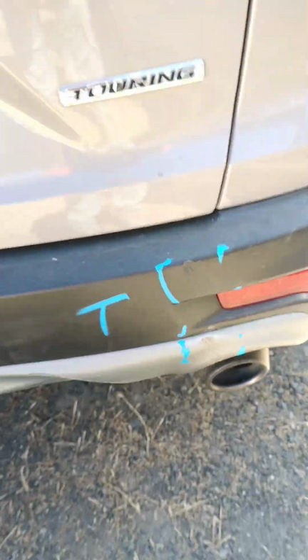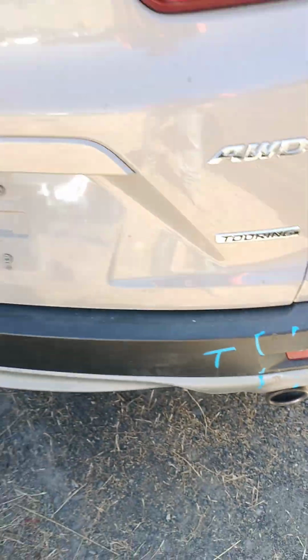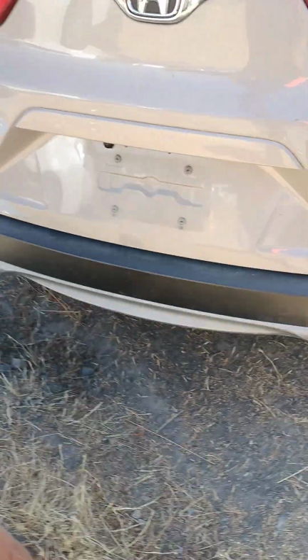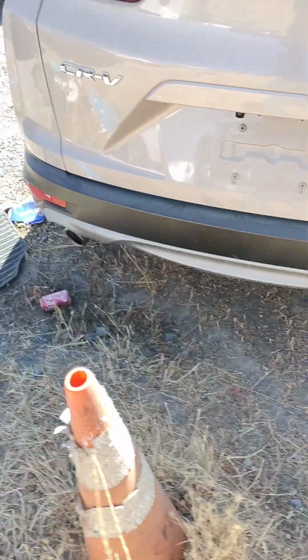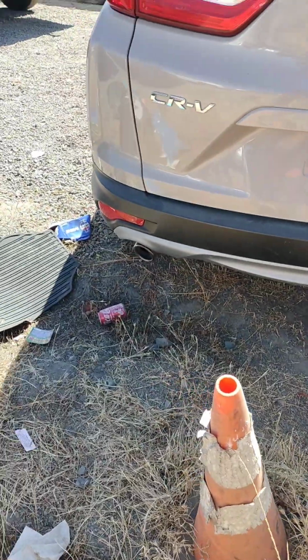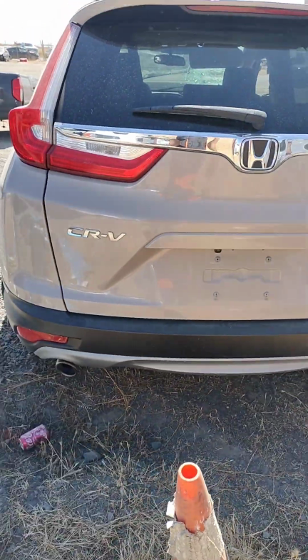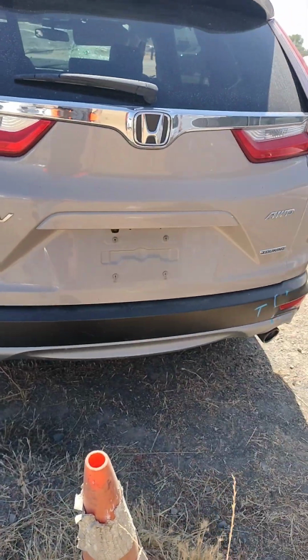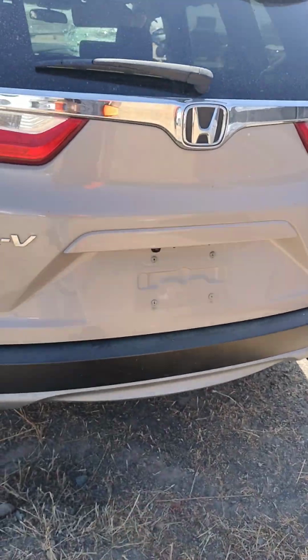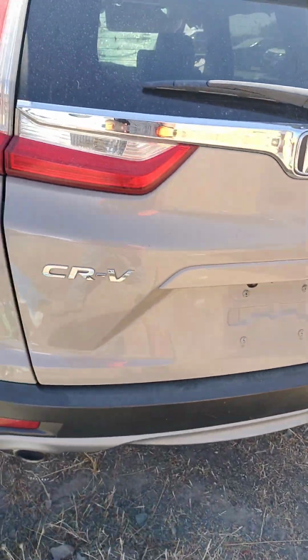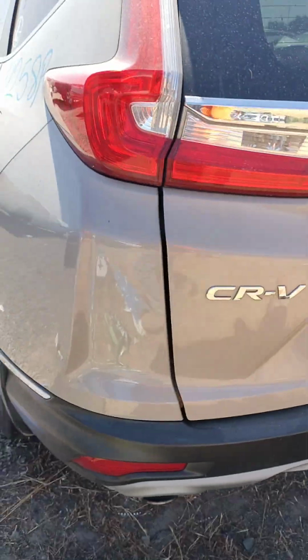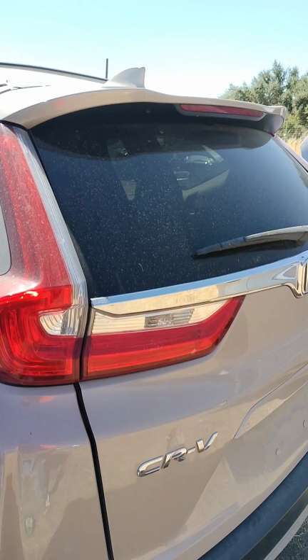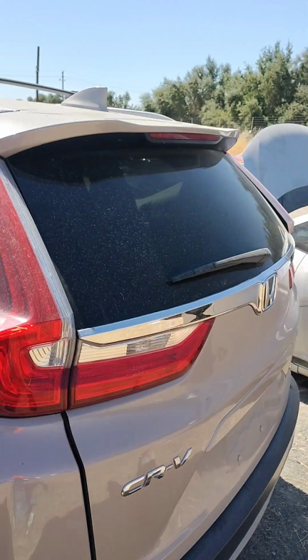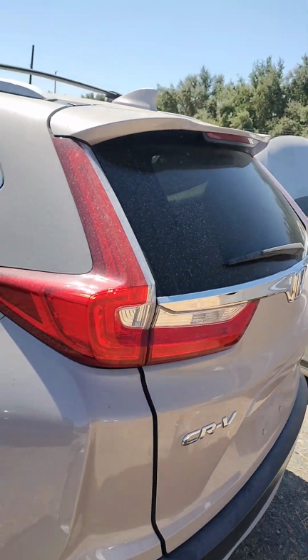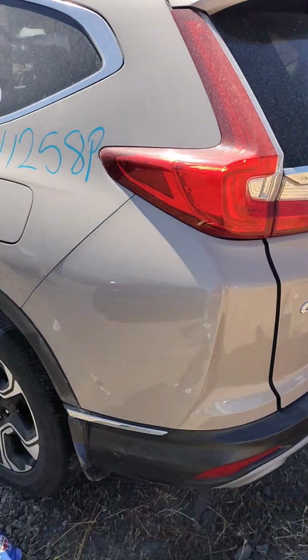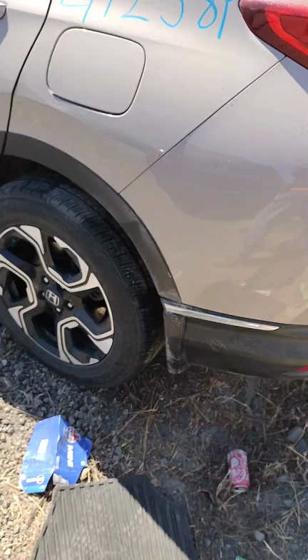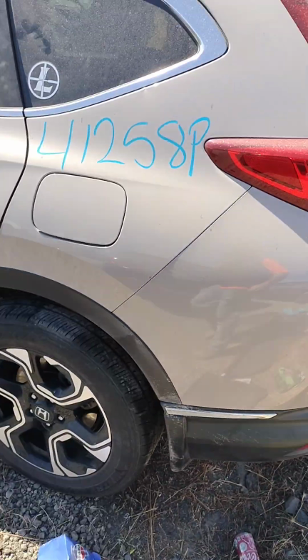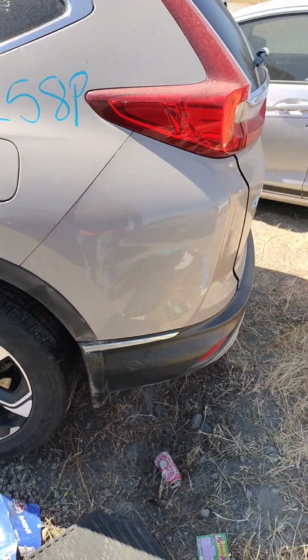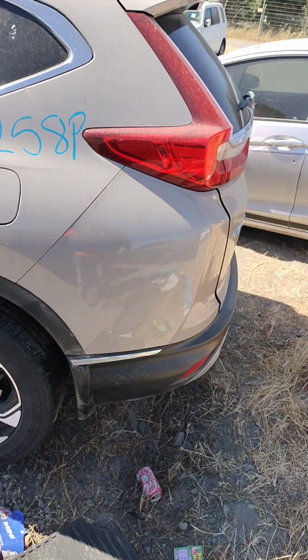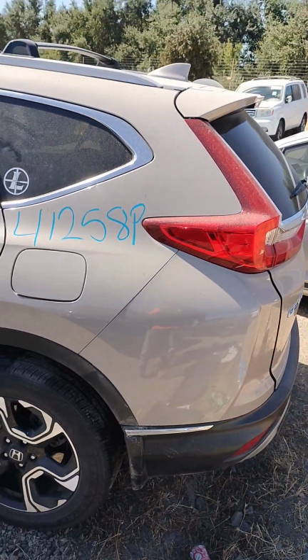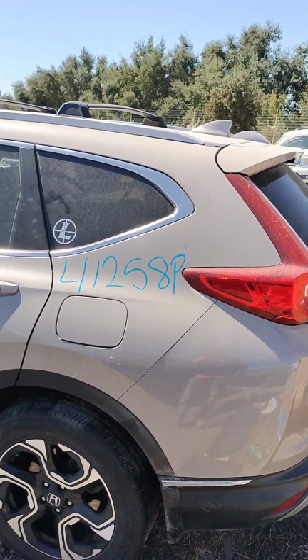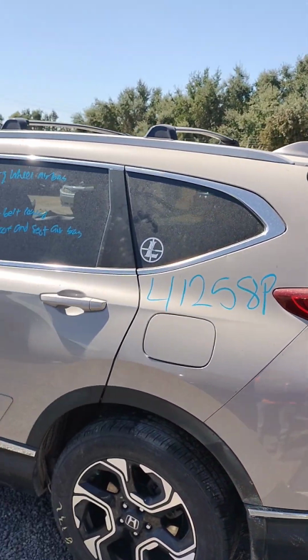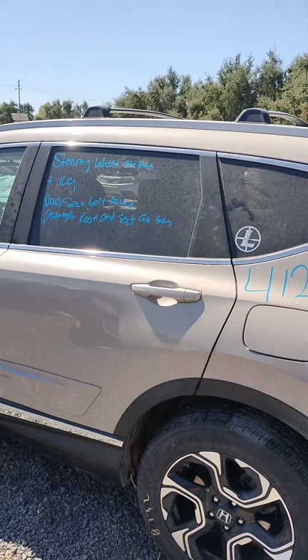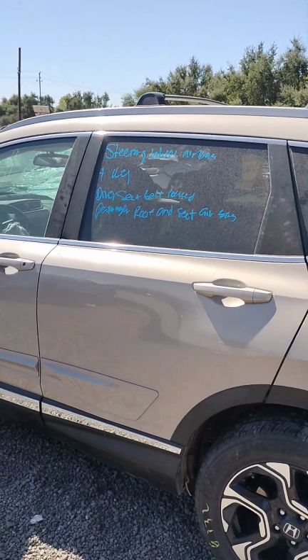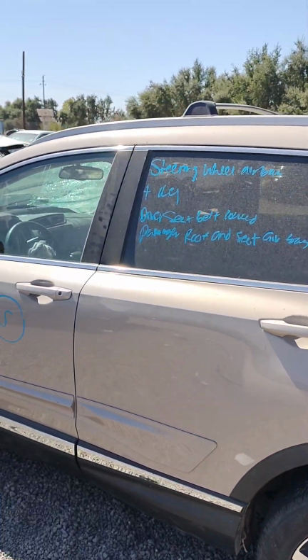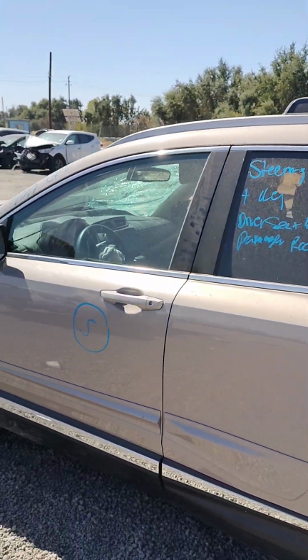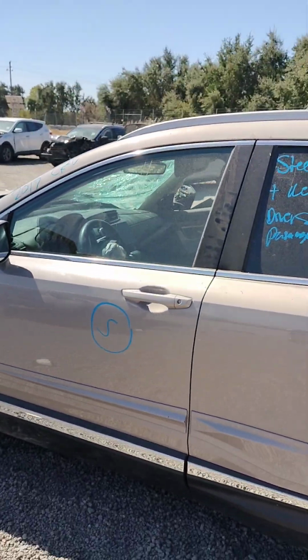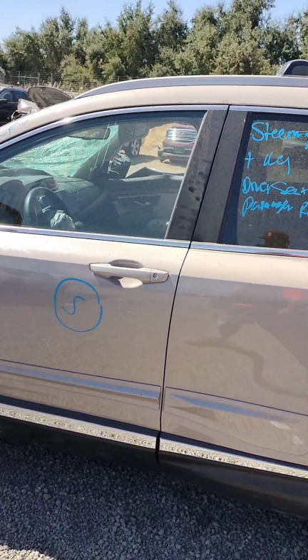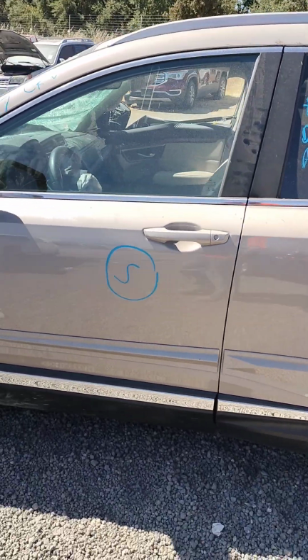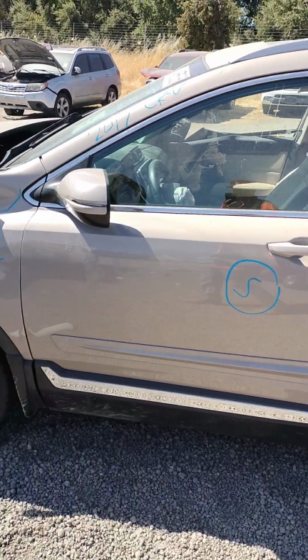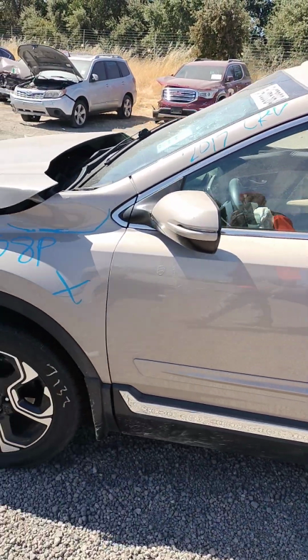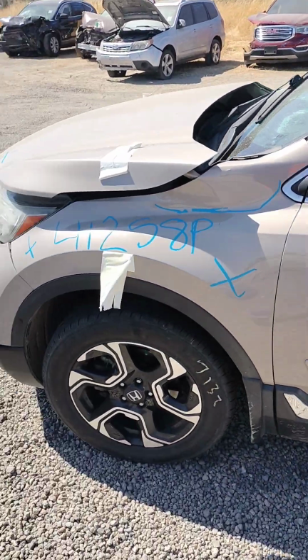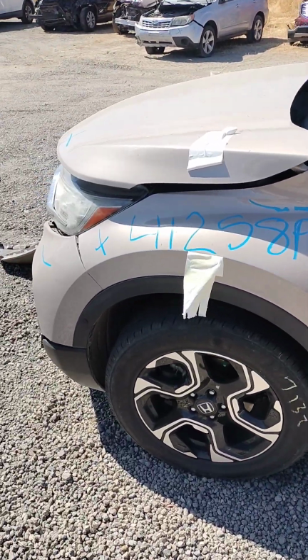The other bumper — the deck lid looks good, the spoiler looks good, over here looks good, the quarter panel looks good, the rear door looks good. The front door has got a scratch, the front fender is no good.